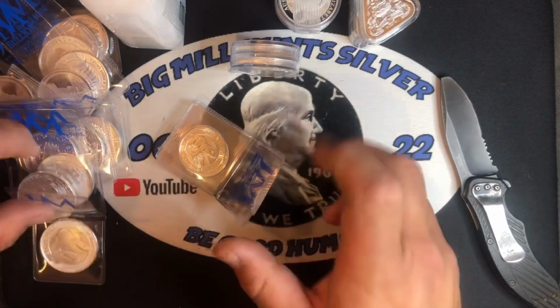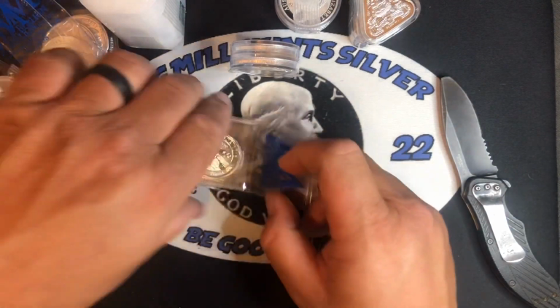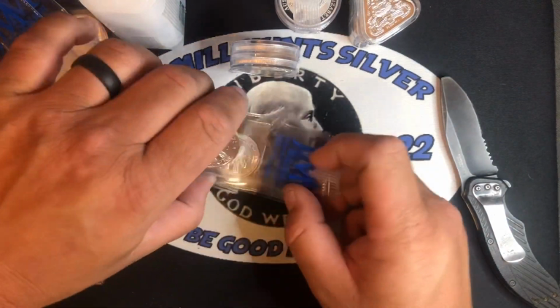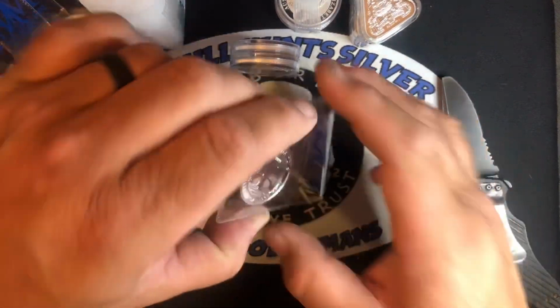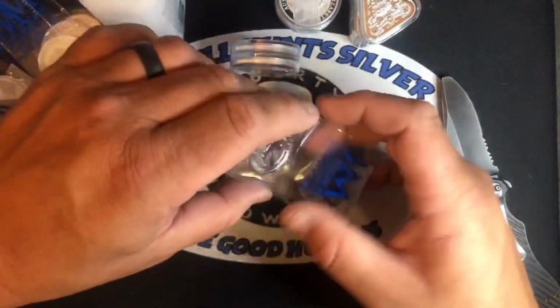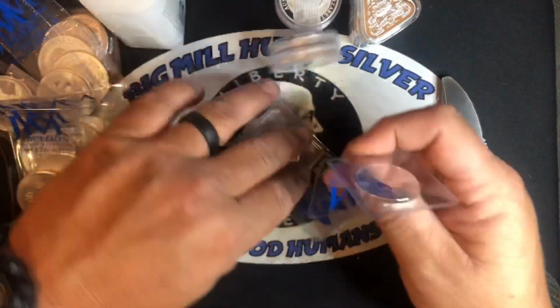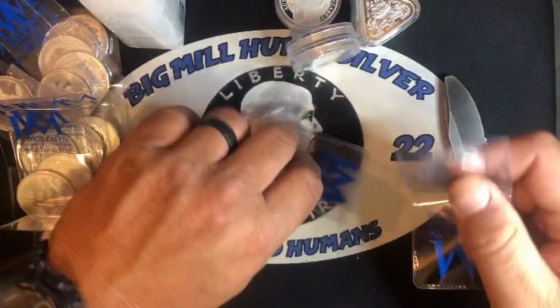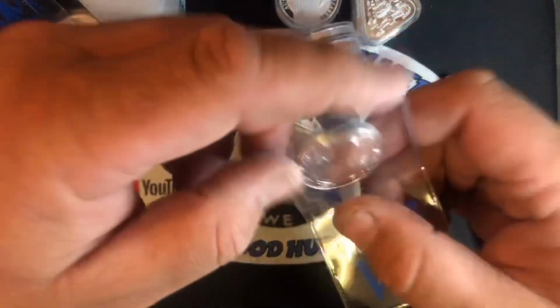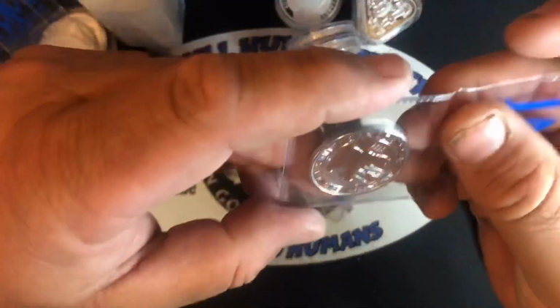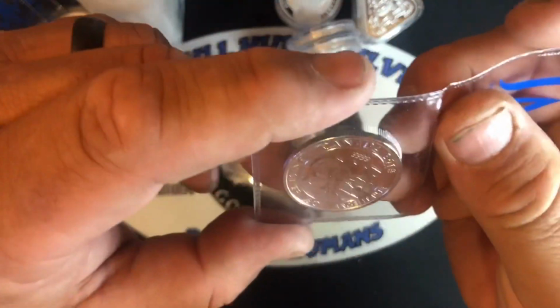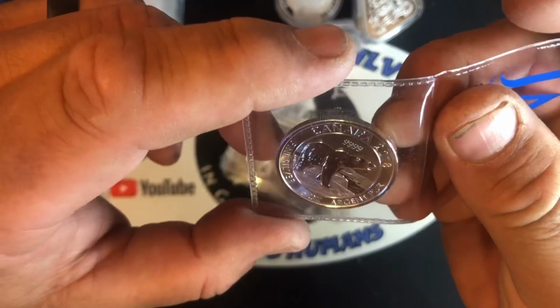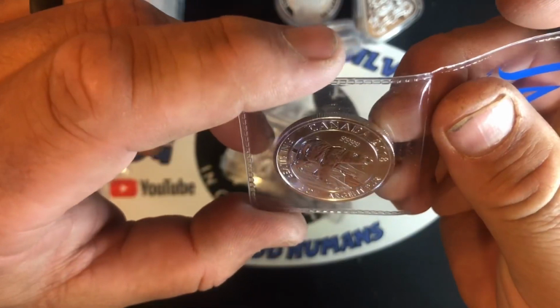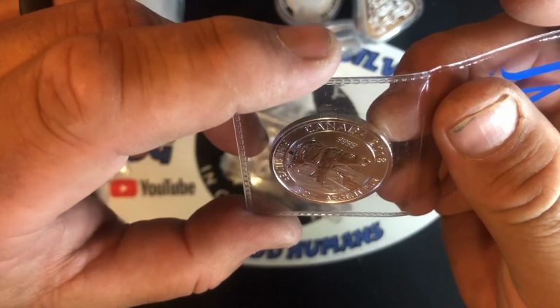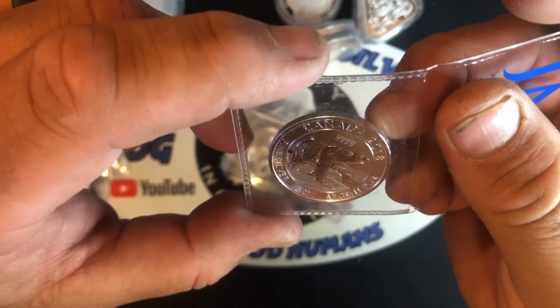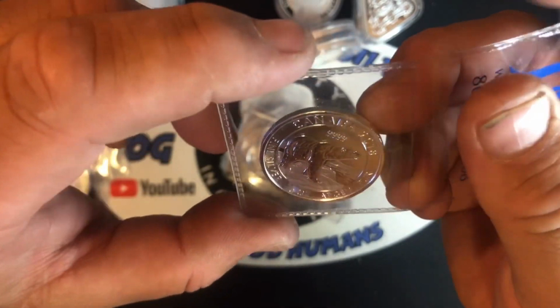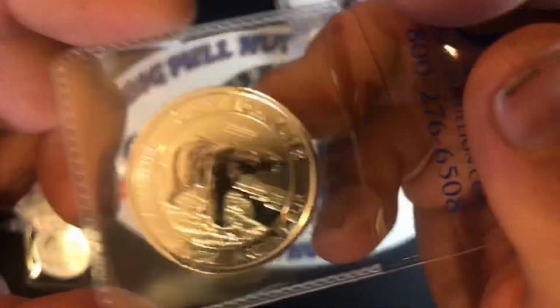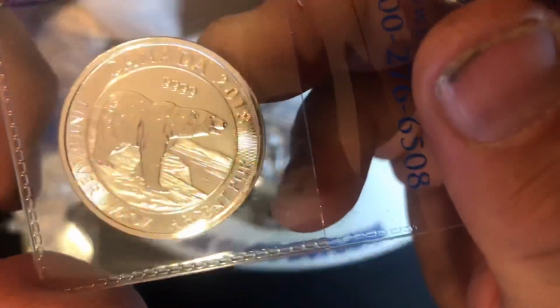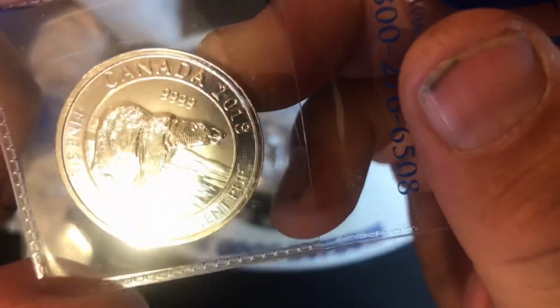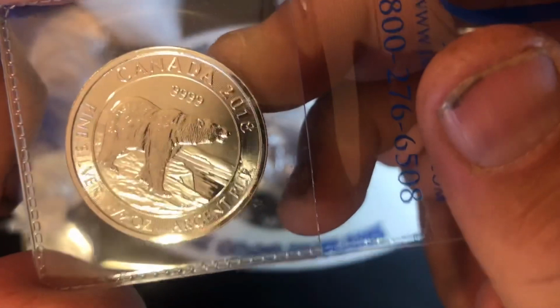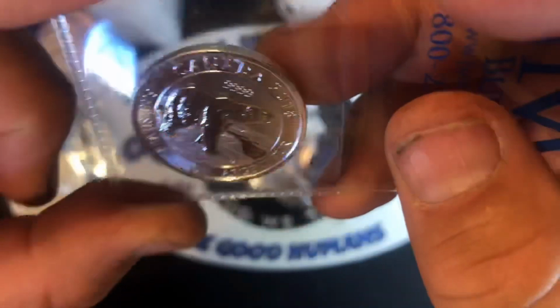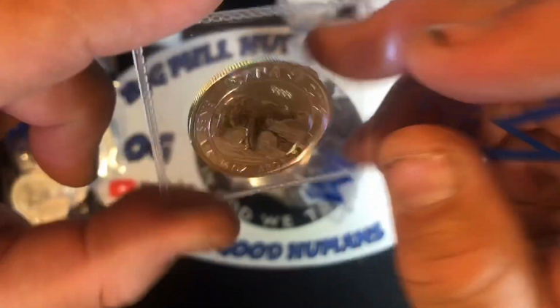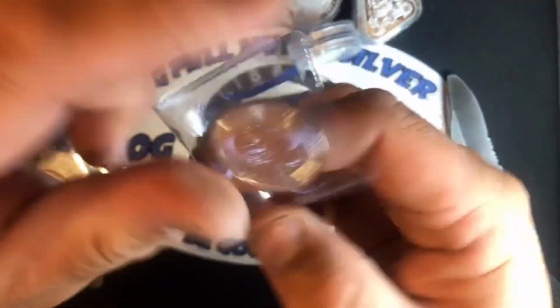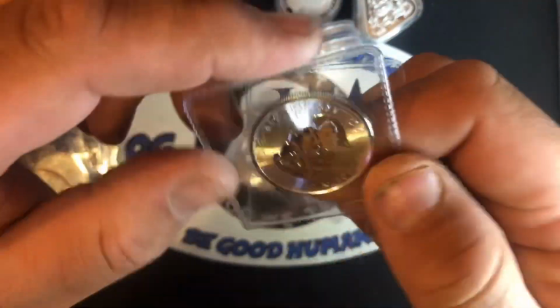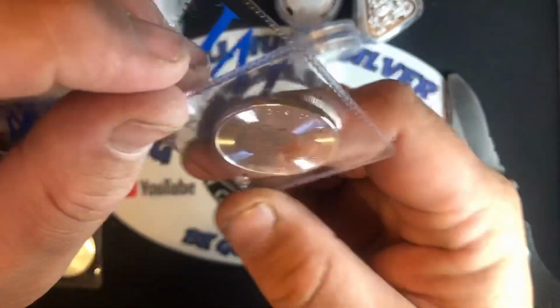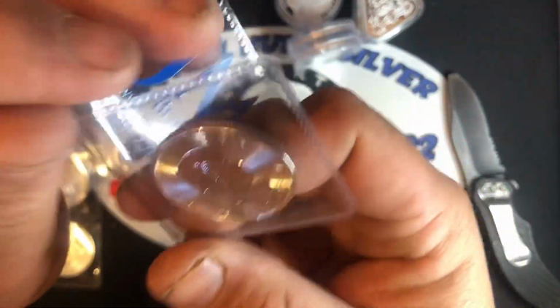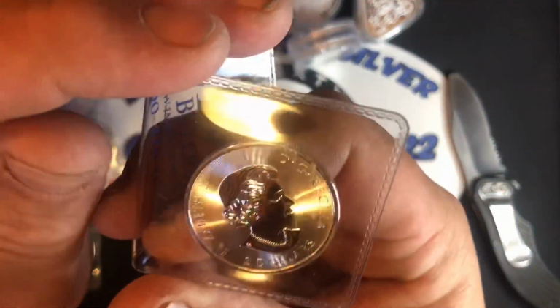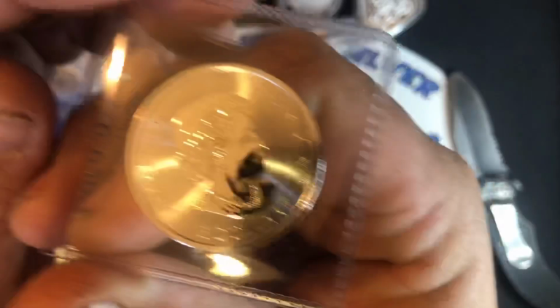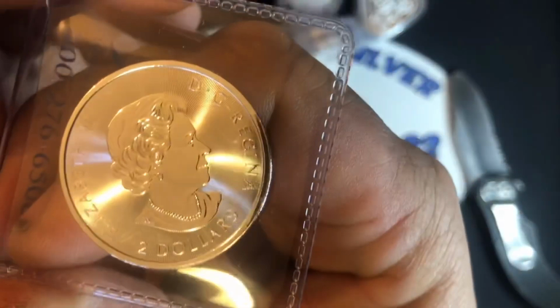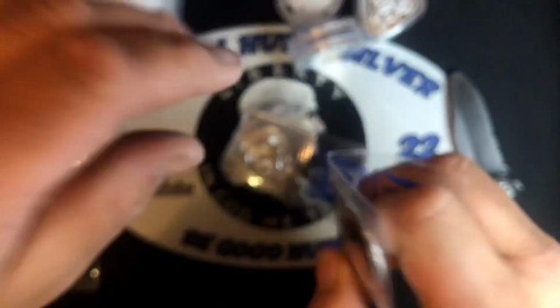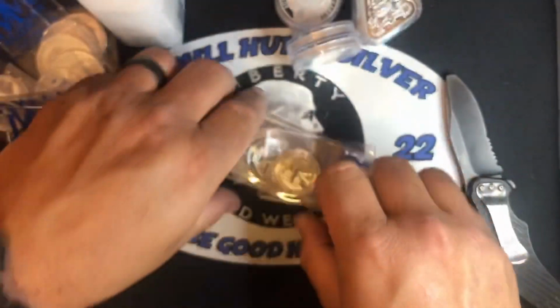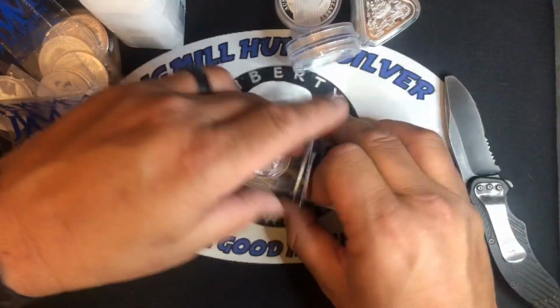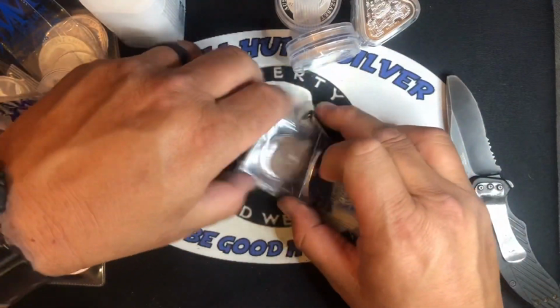And these are the half ounce Canadians — these are all the same. Half ounce Canadians, four nines fine, with the Polar Bear on there. Beautiful, beautiful Canadian silver. Got four of those.